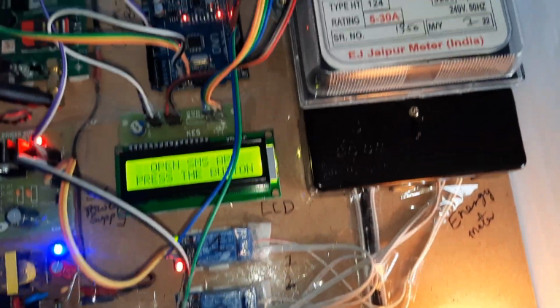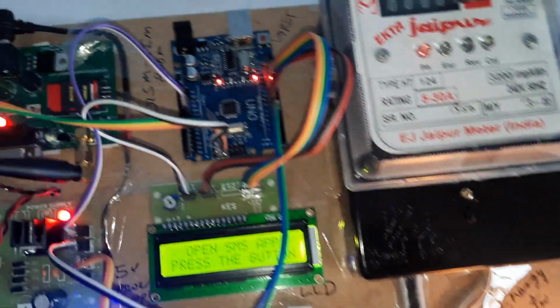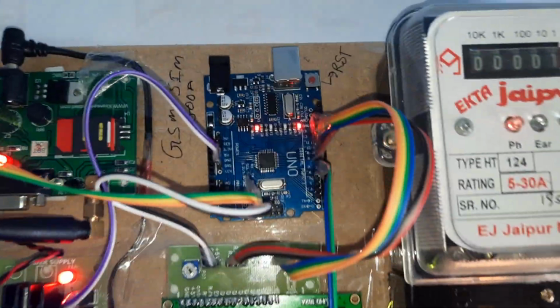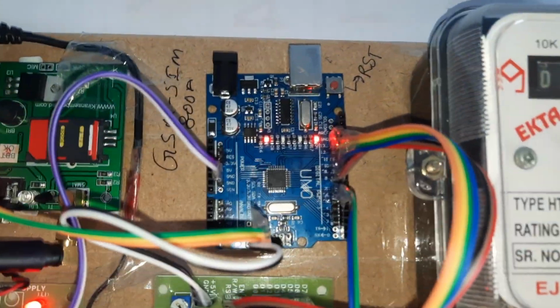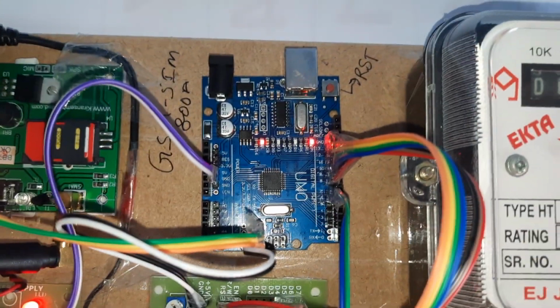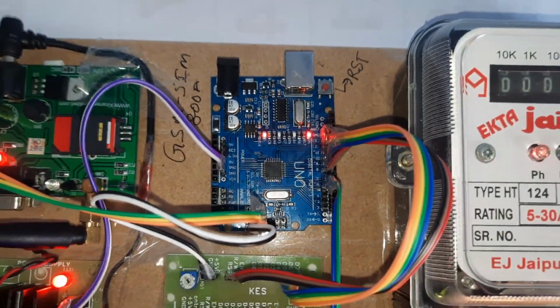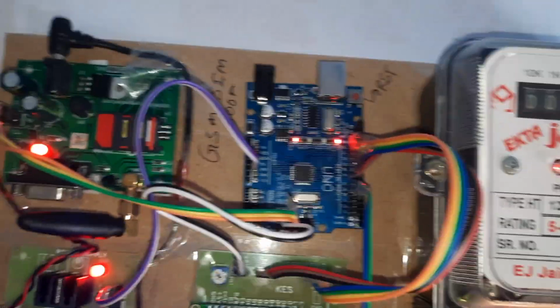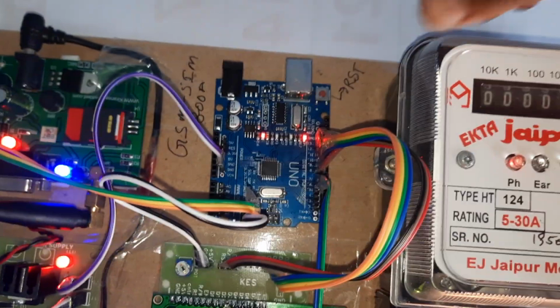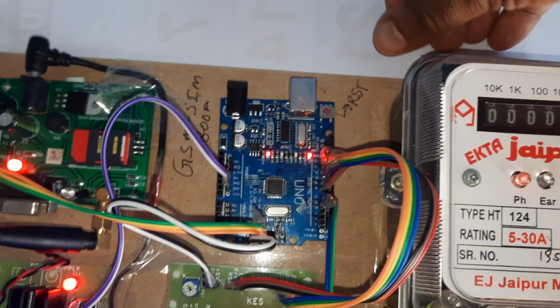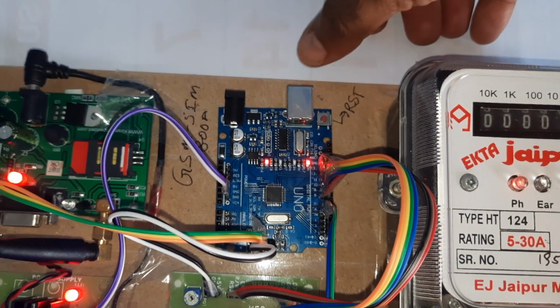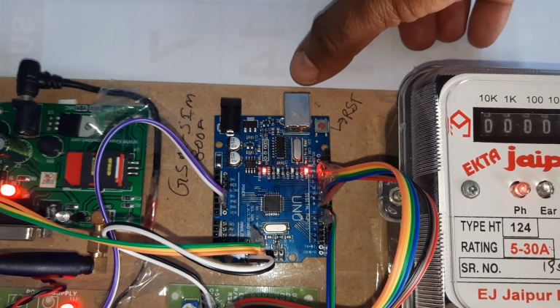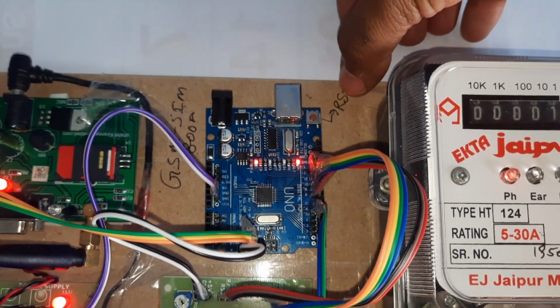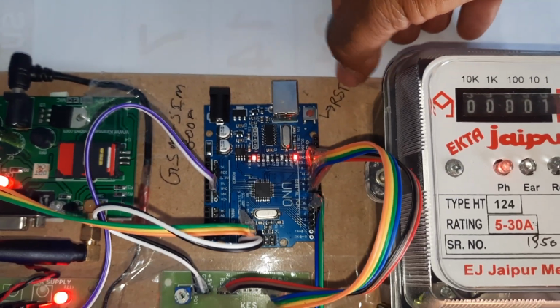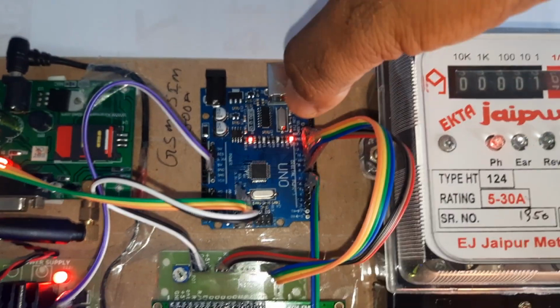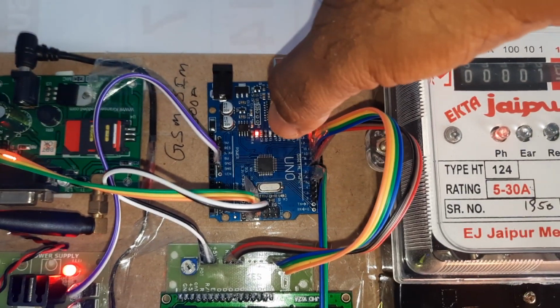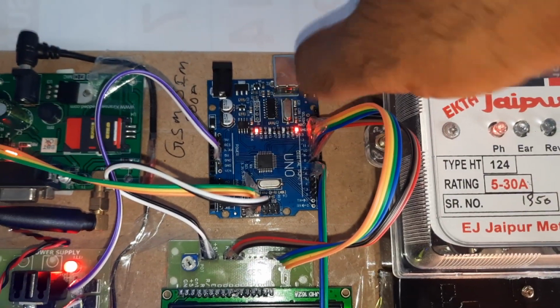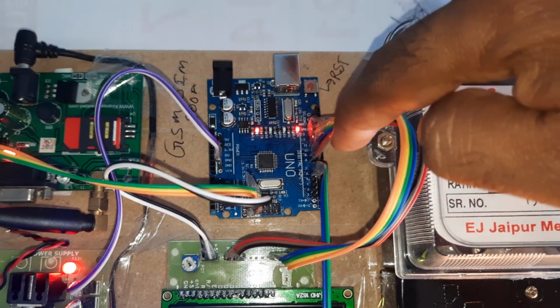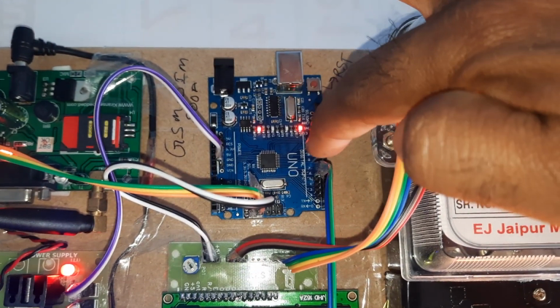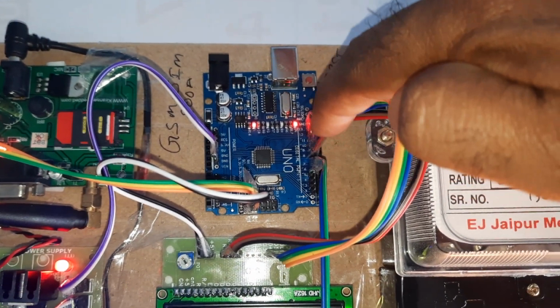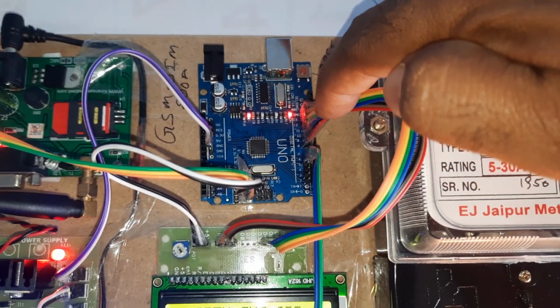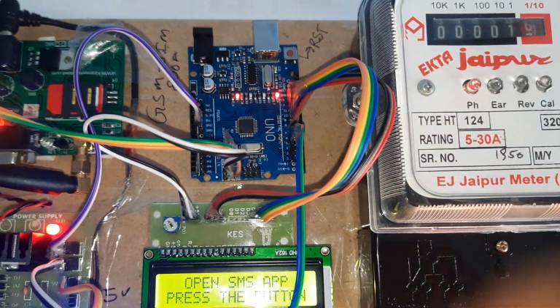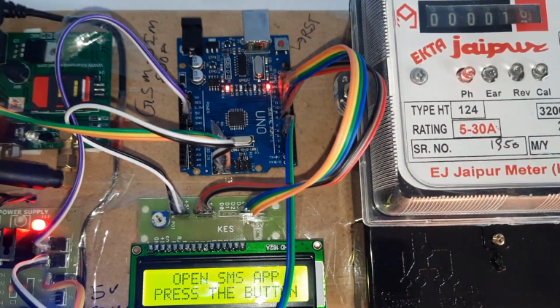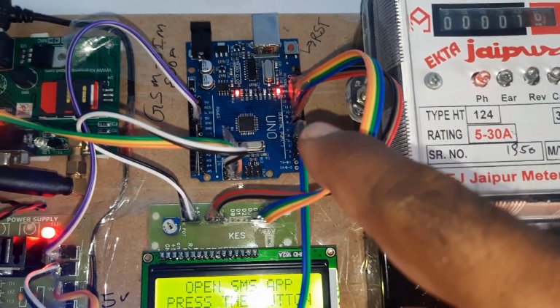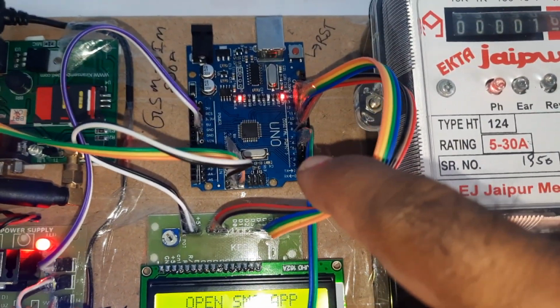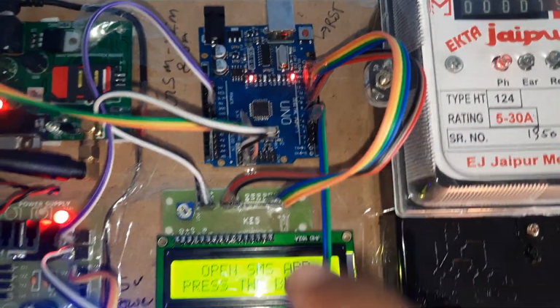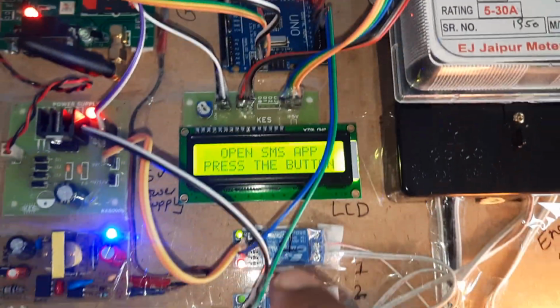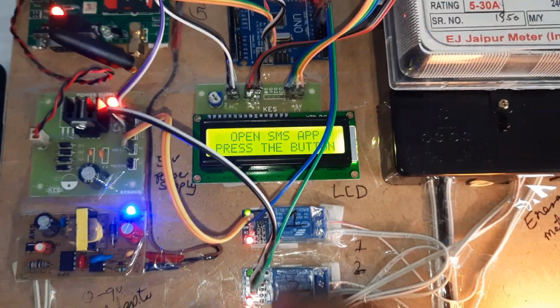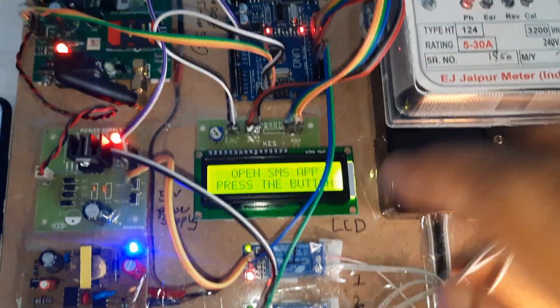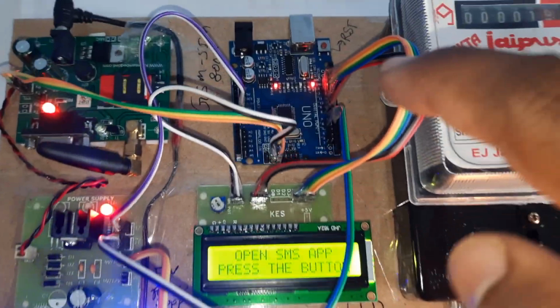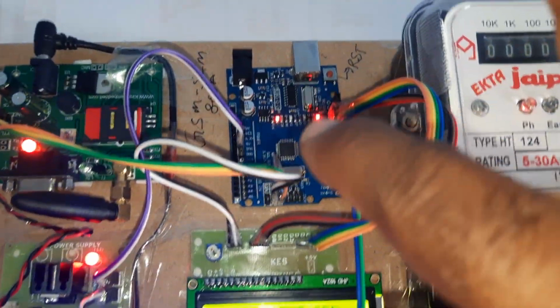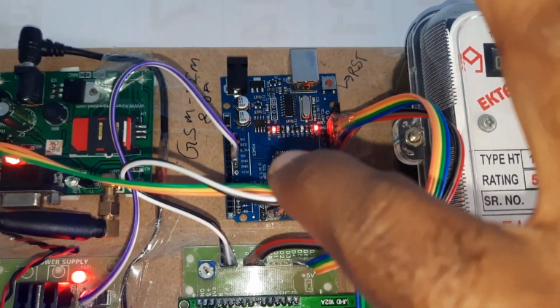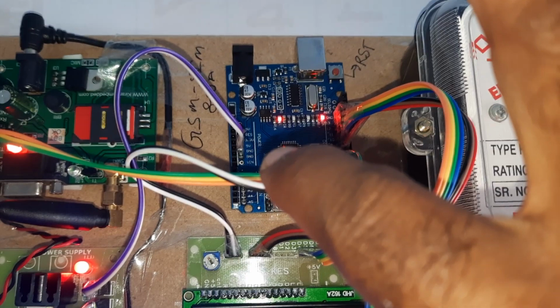This is the Arduino Uno R3 board with a USB programming port and reset button. Pin connections: pins 8, 9, 10, 11, 12, 13 for LCD; pin 7 and 6 for relay 1 and relay 2. The 5 volt and ground lines connect back to the power supply.